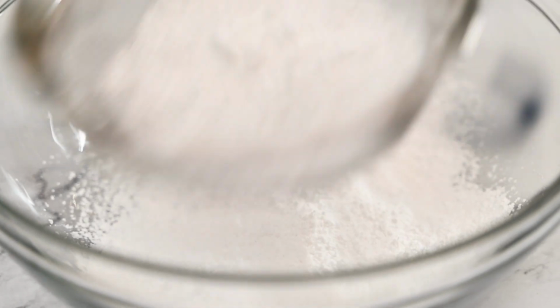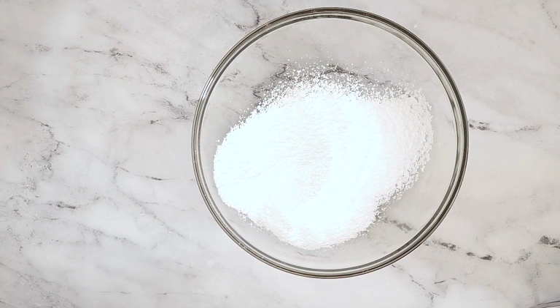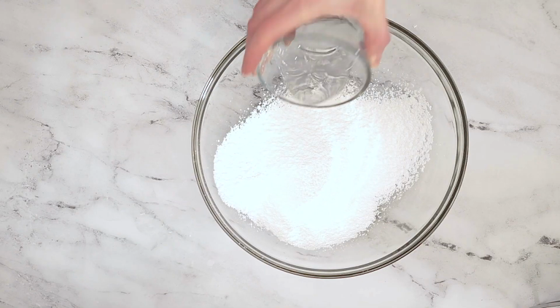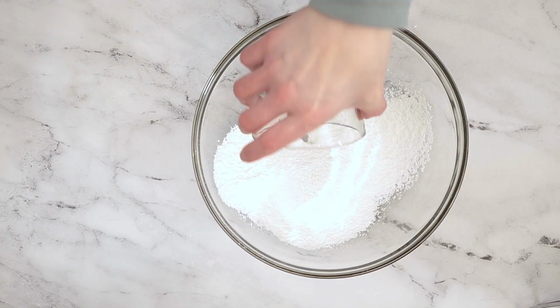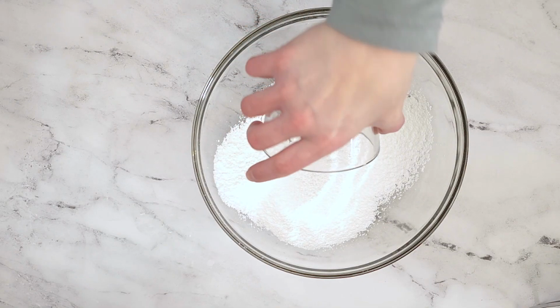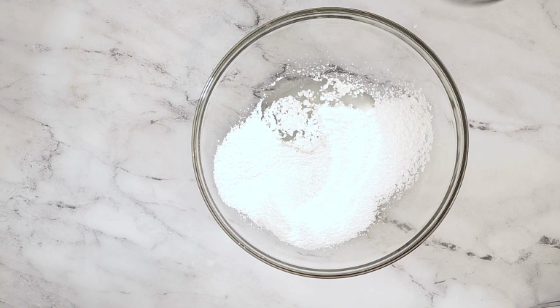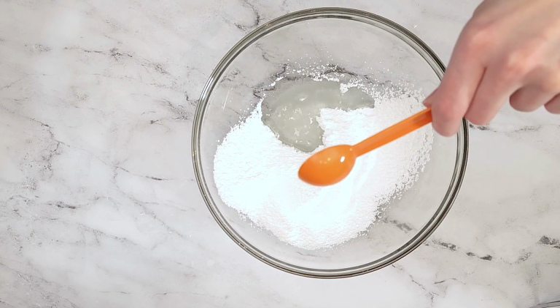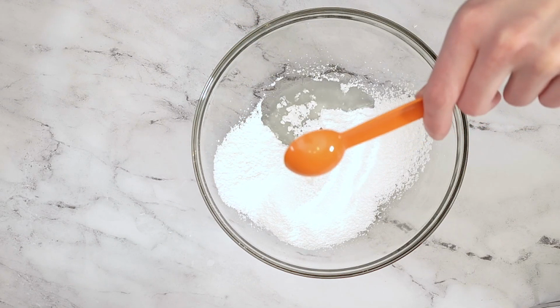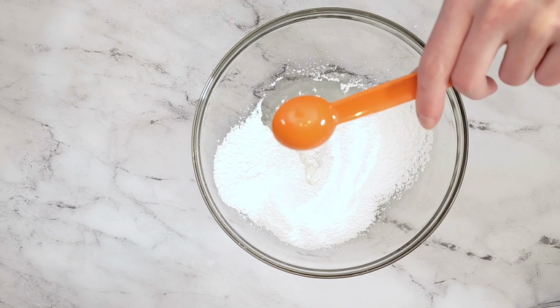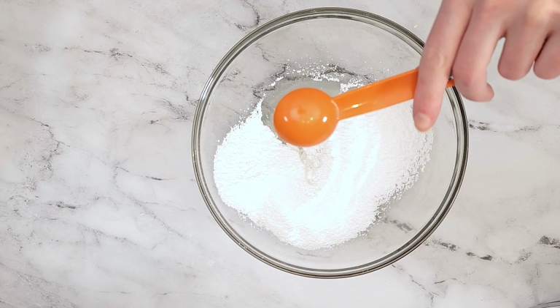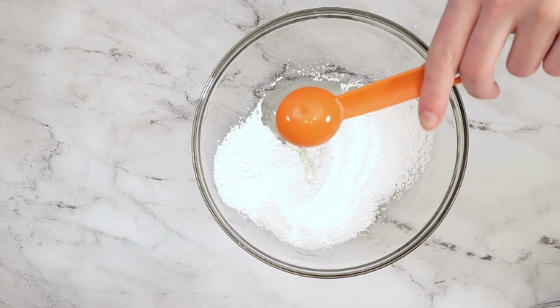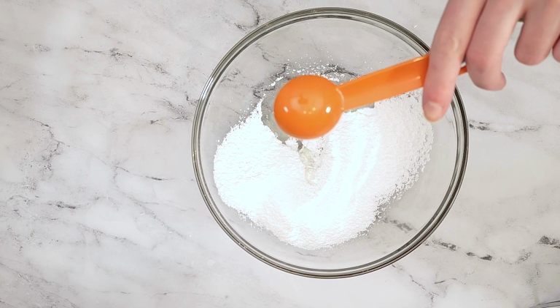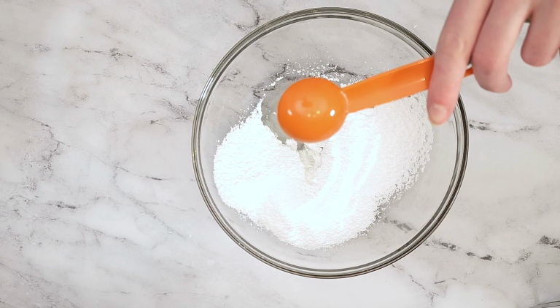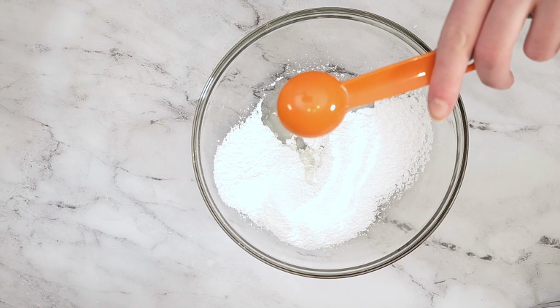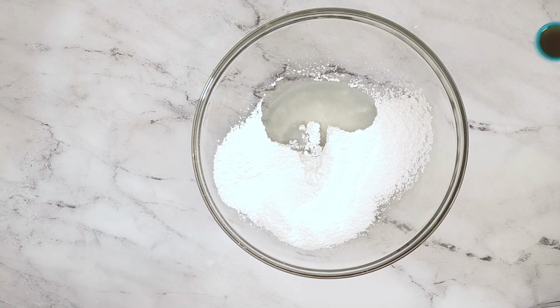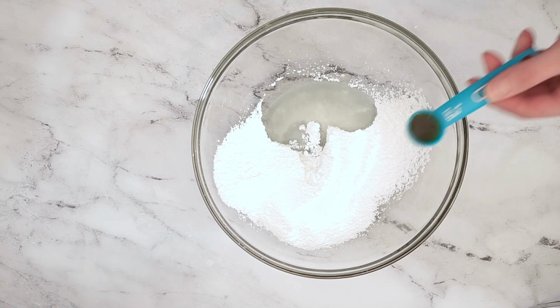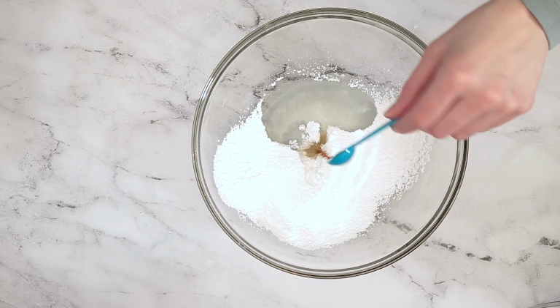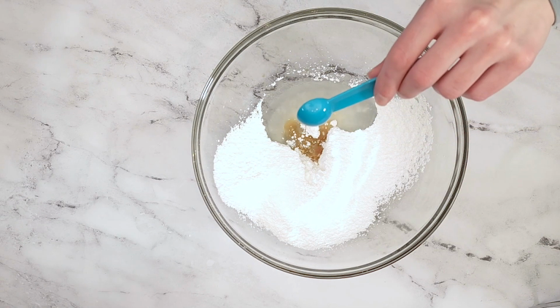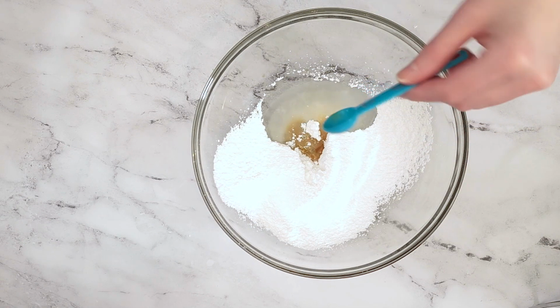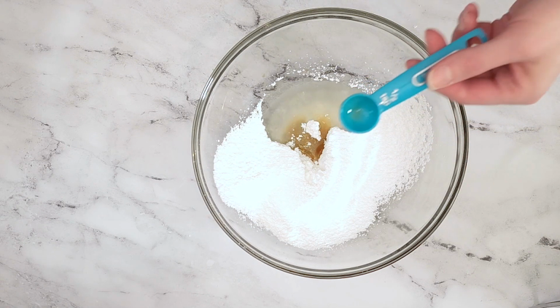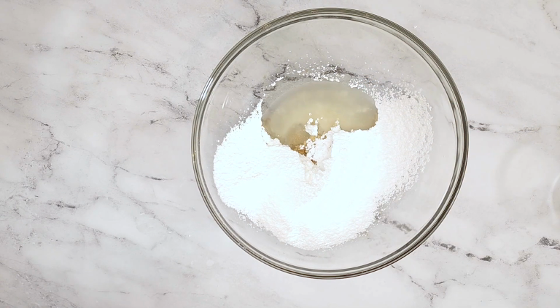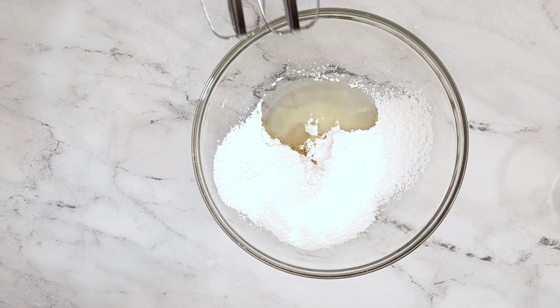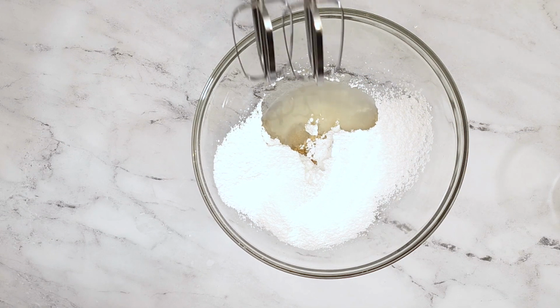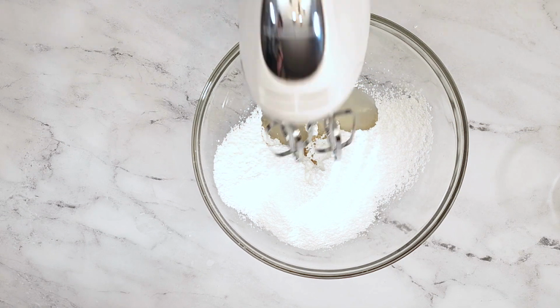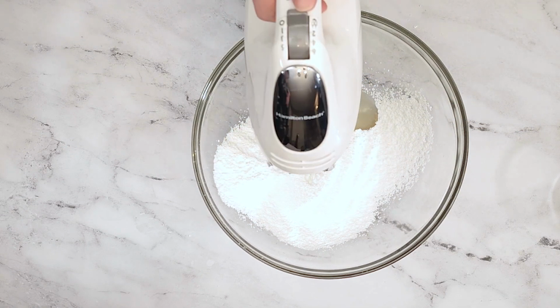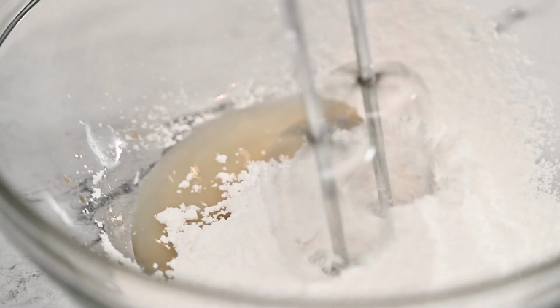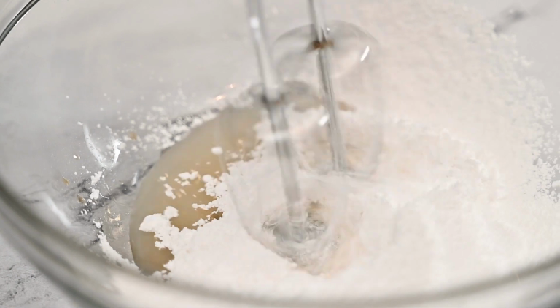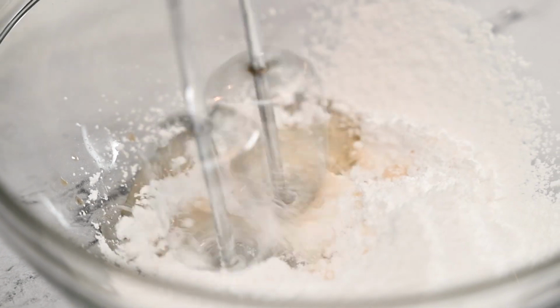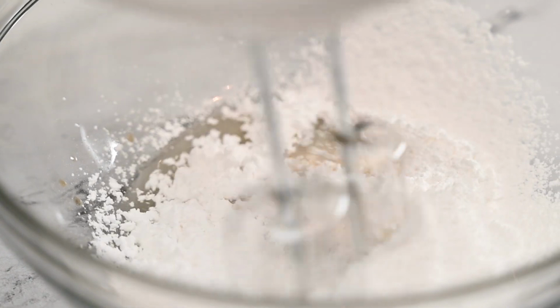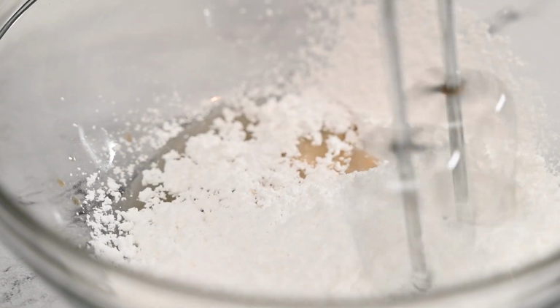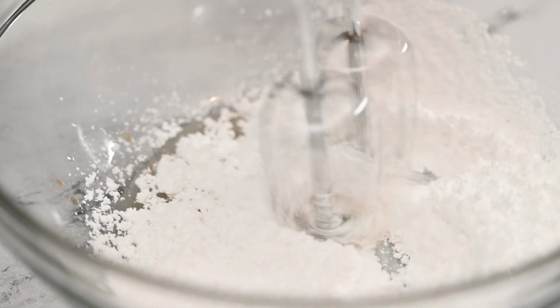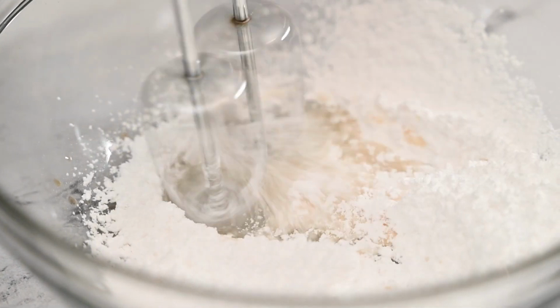Add one and a half tablespoons of water, one tablespoon of light corn syrup, and a half teaspoon of vanilla extract. Use a hand mixer and mix these ingredients together.